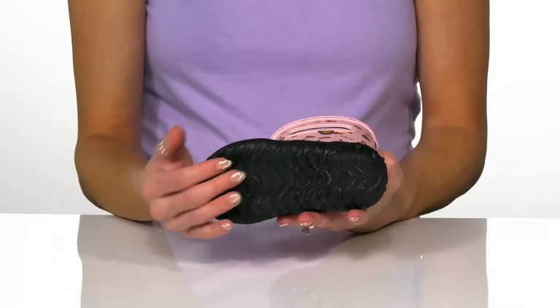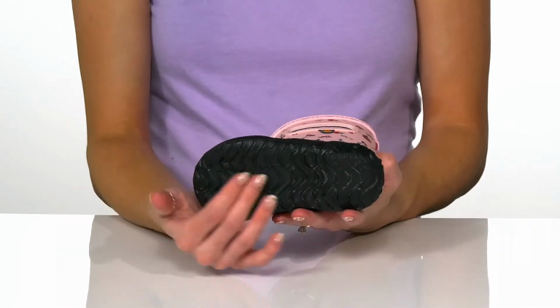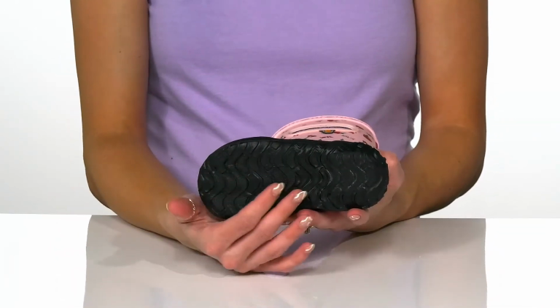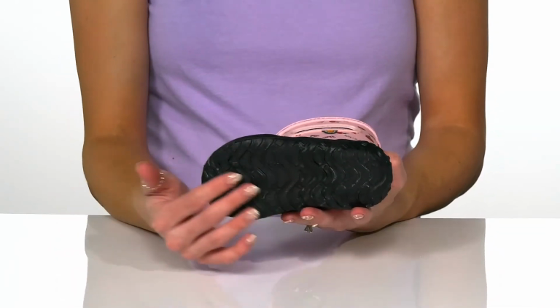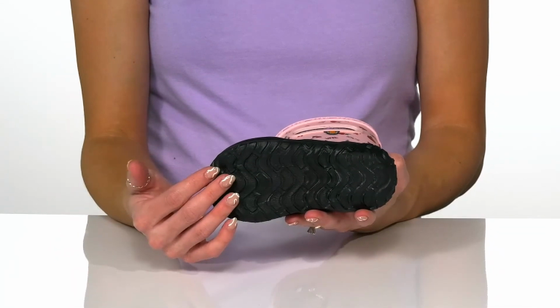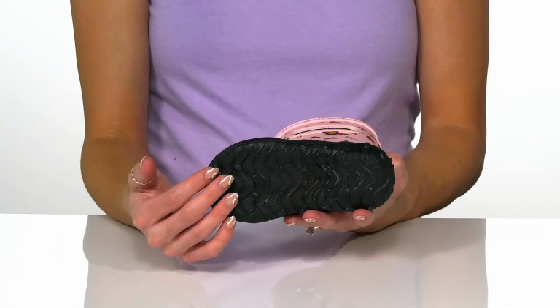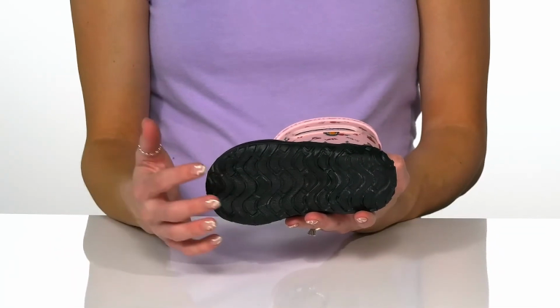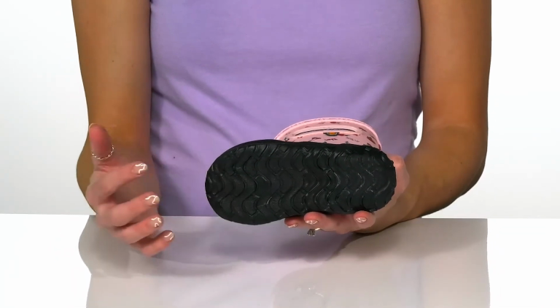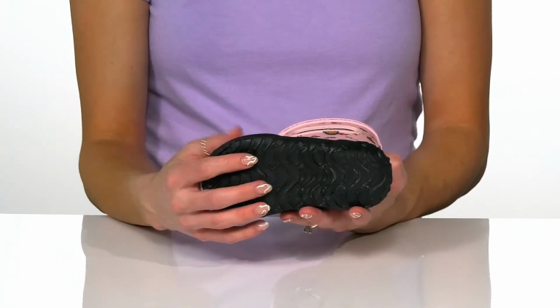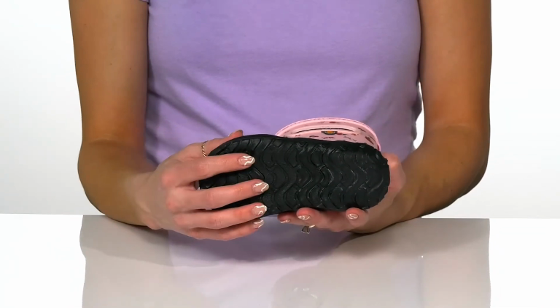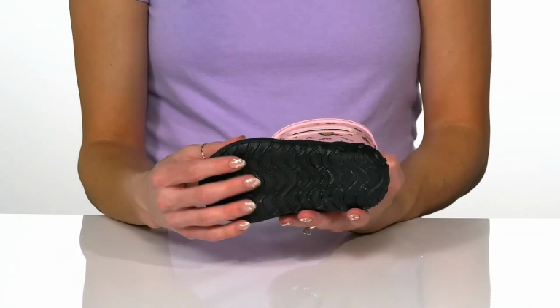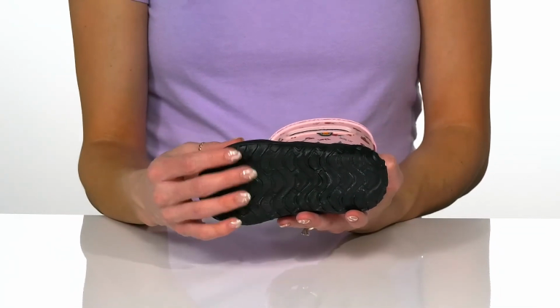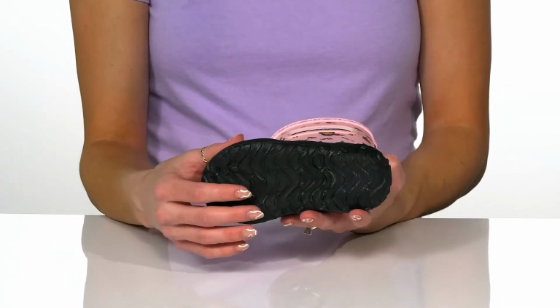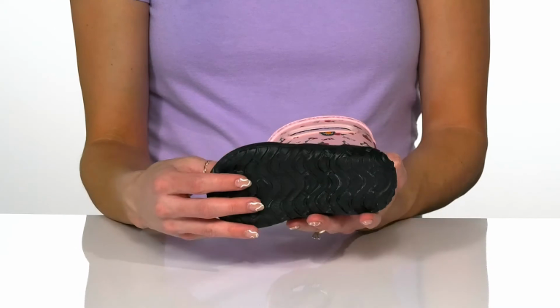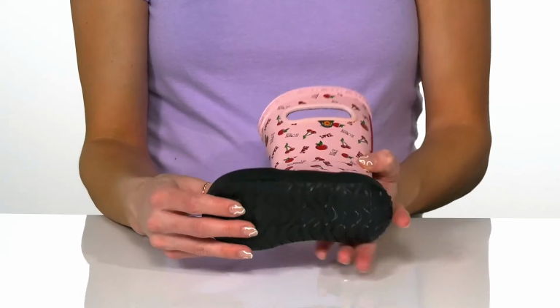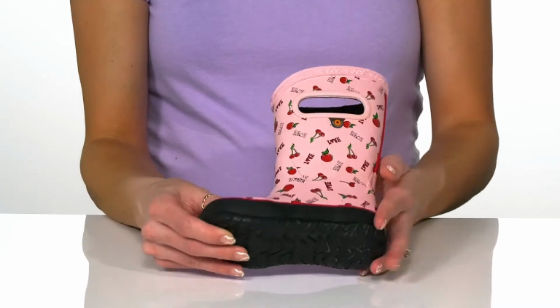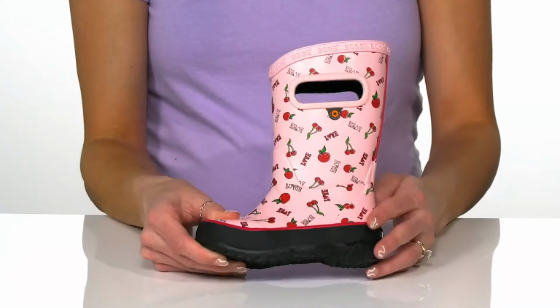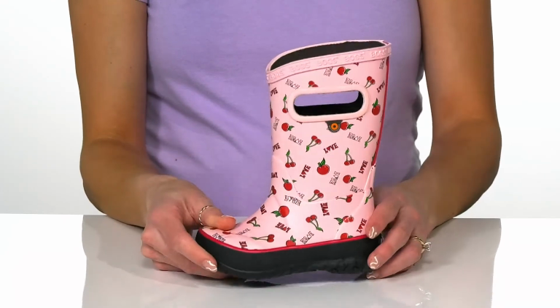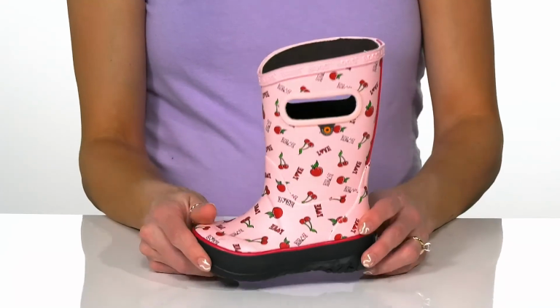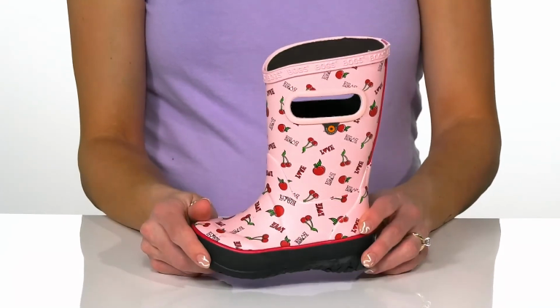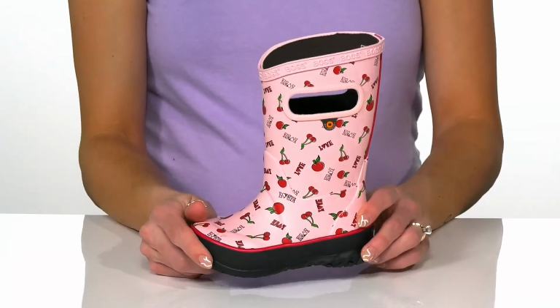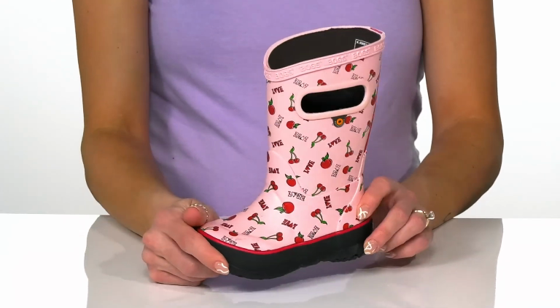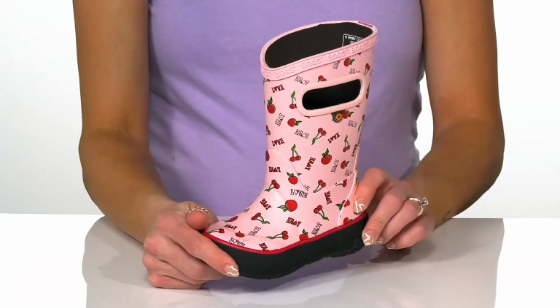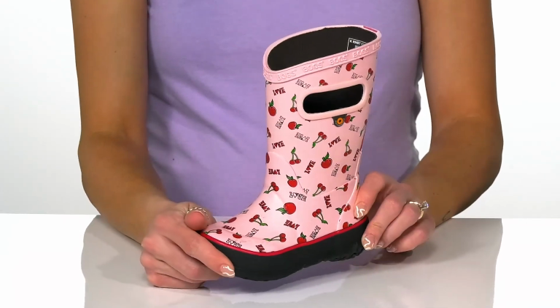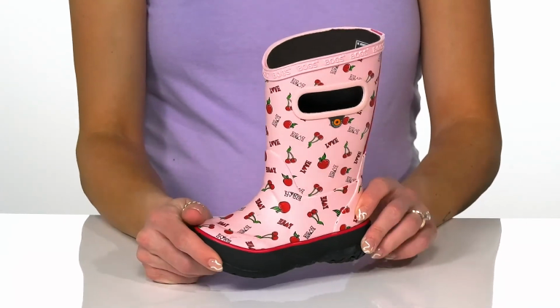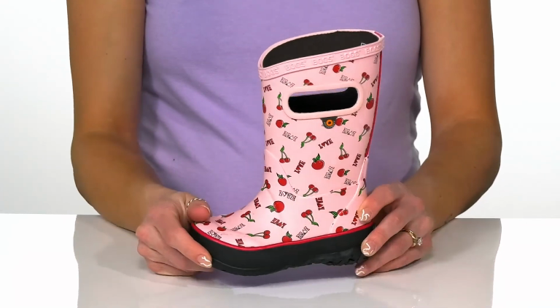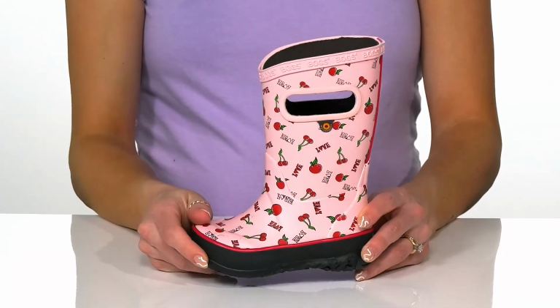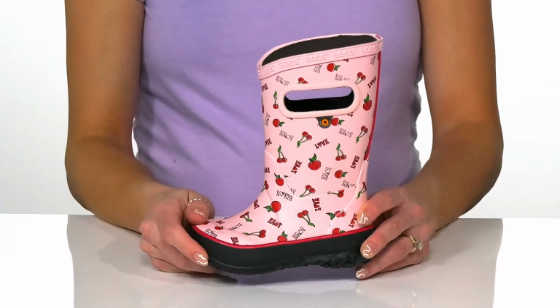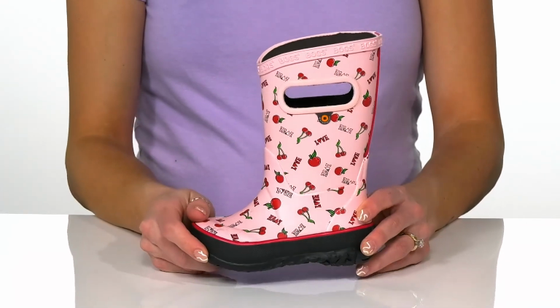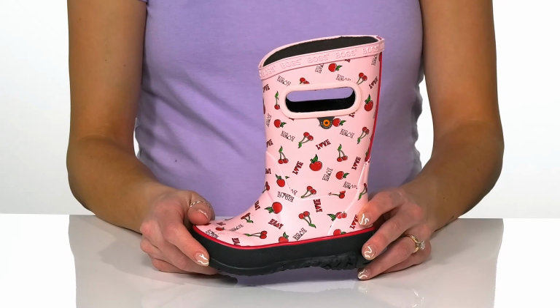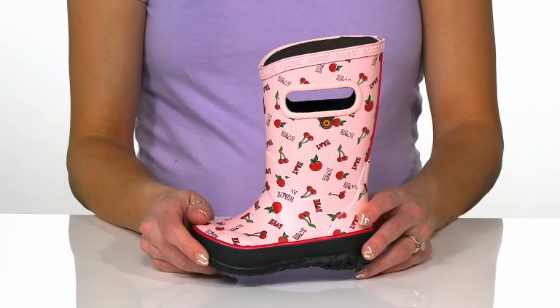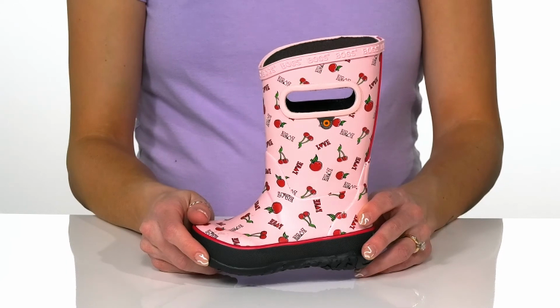These do have a very durable and flexible man-made outsole, so it's going to offer traction on wet or dry surfaces. These are going to be the perfect boots for your little one to go puddle jumping in.